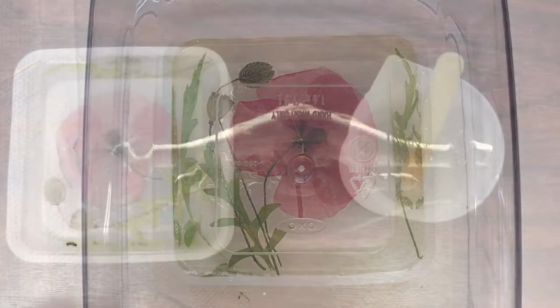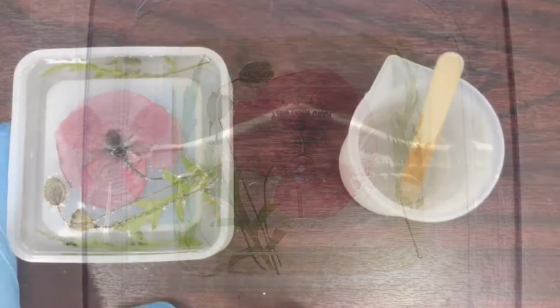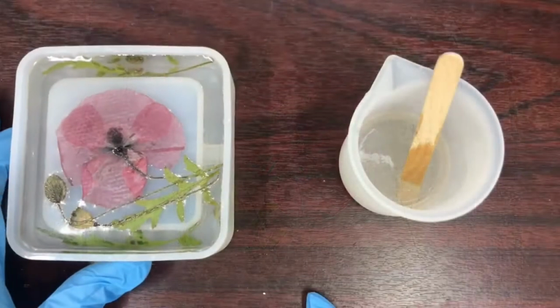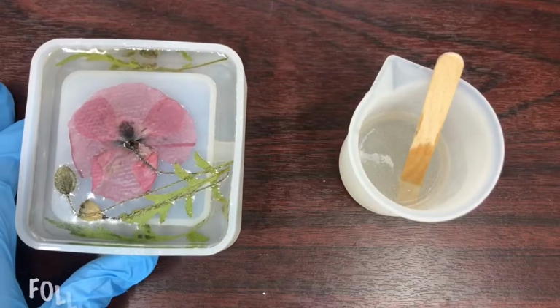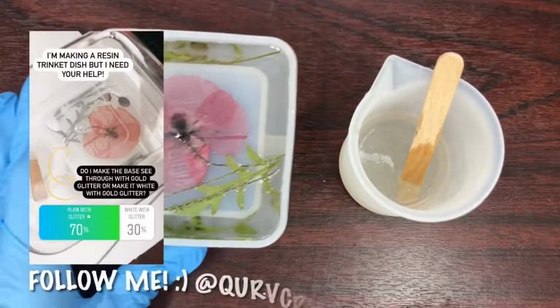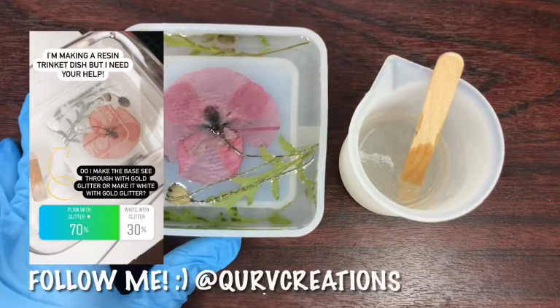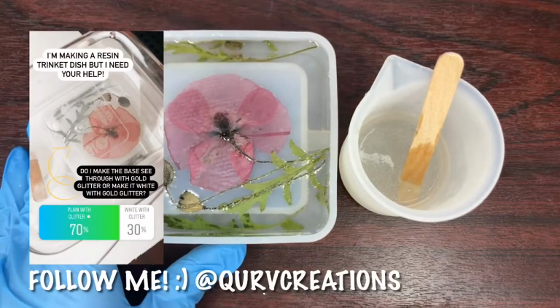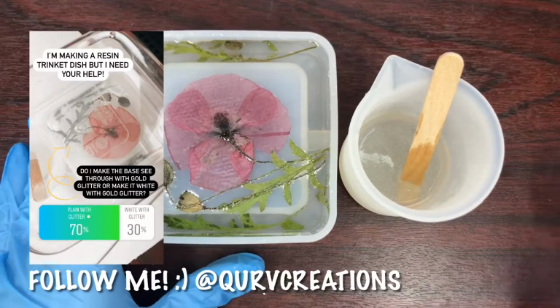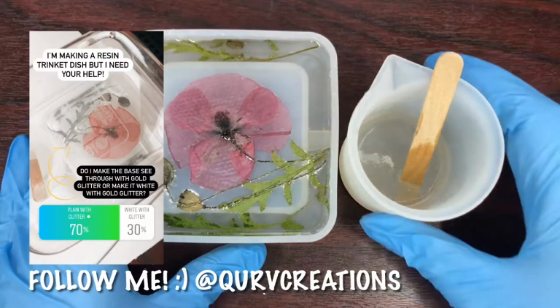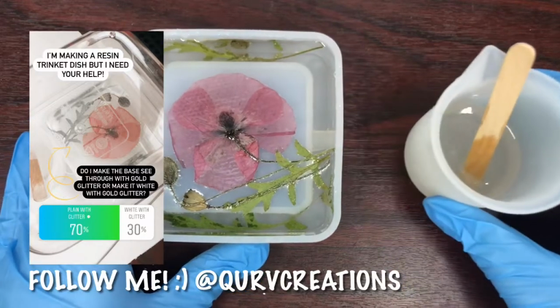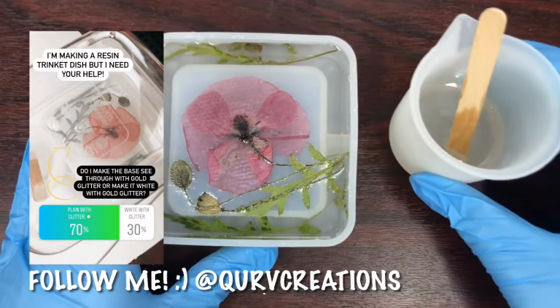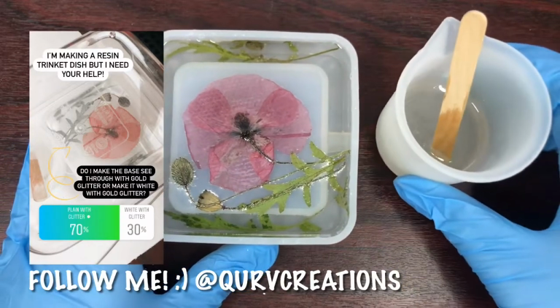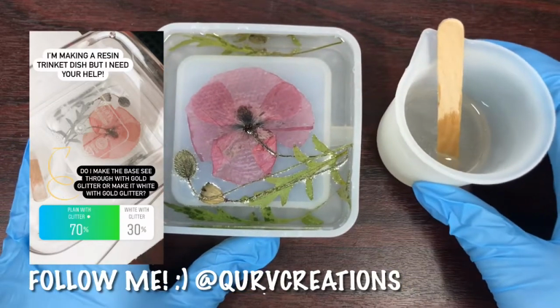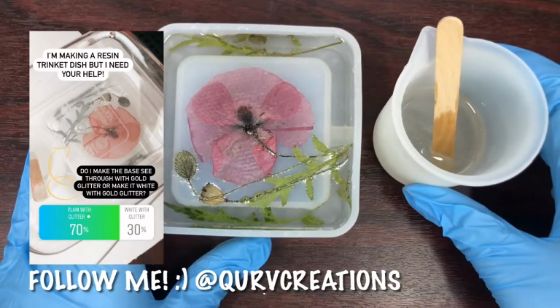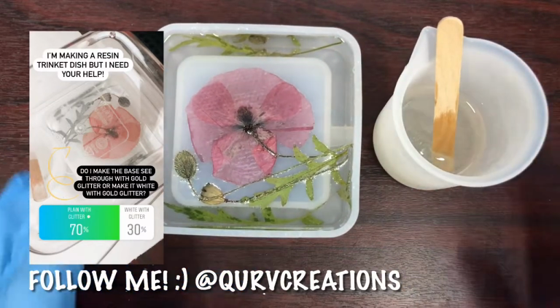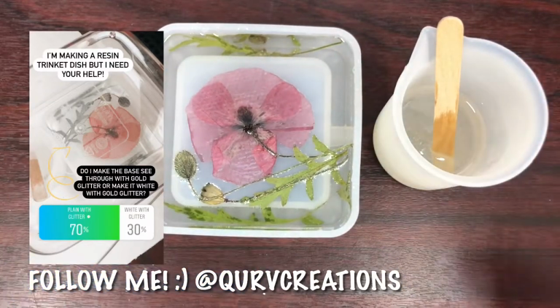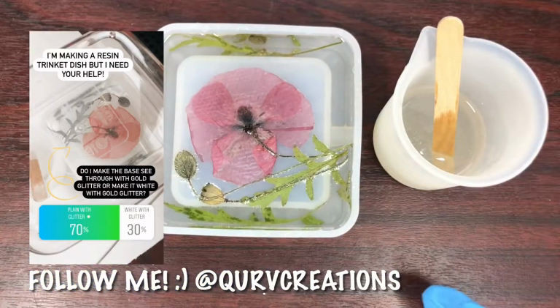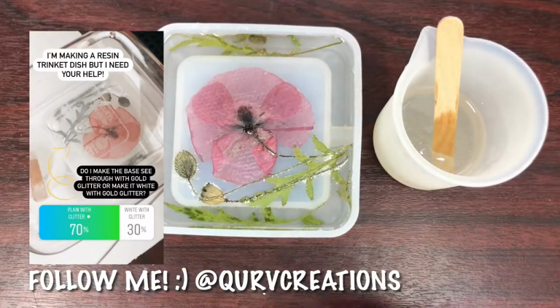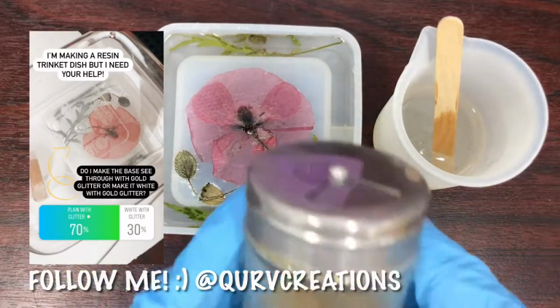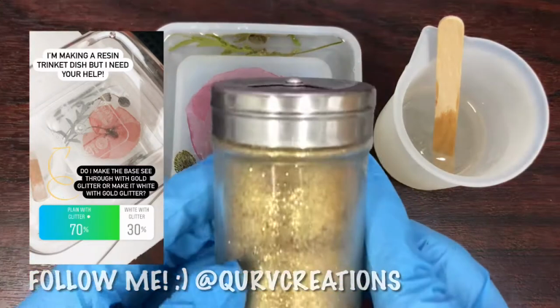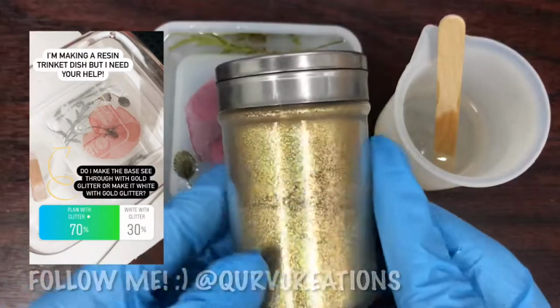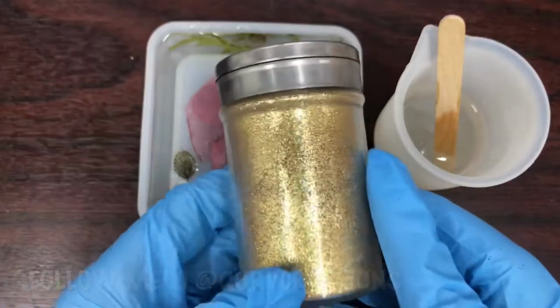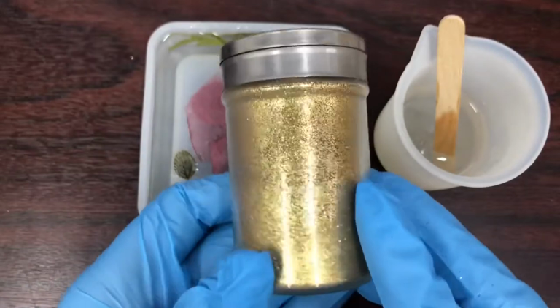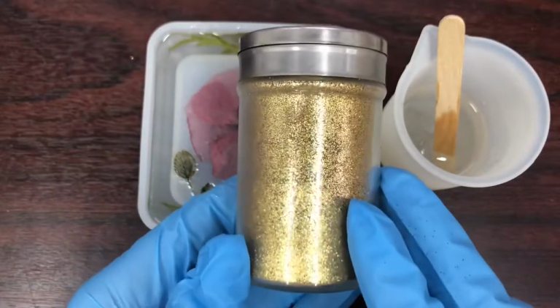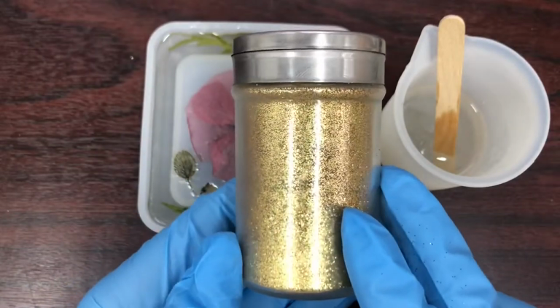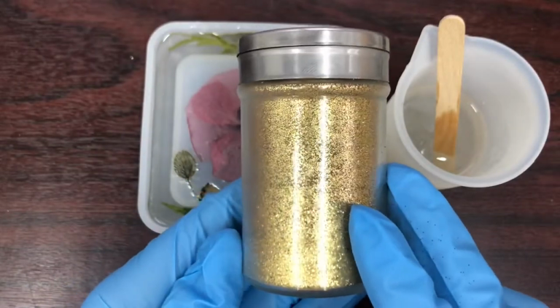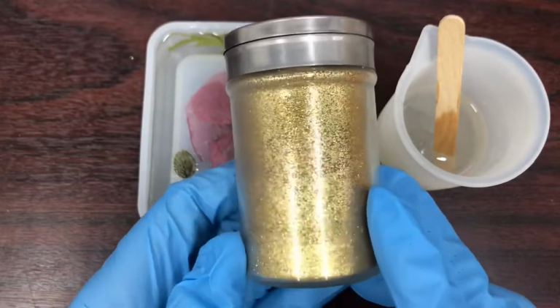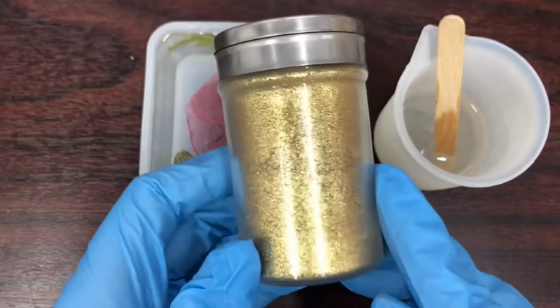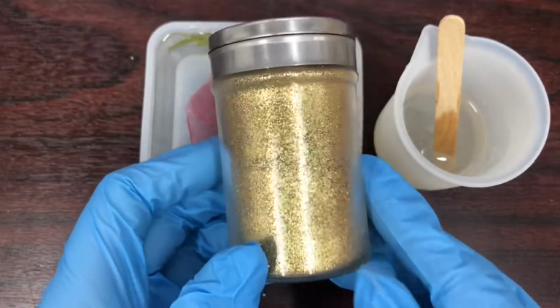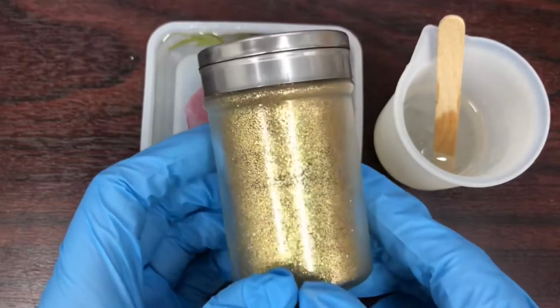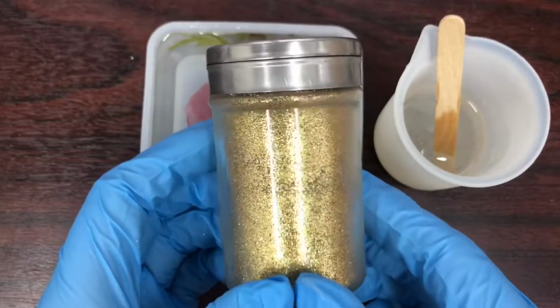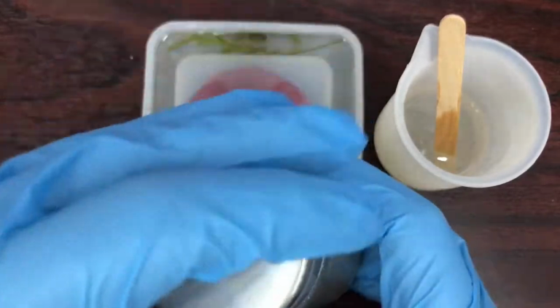I put a poll up on my Instagram to help decide what to make the base, and 70 percent of voters decided to just have plain resin with gold glitter. So that's what I went with.